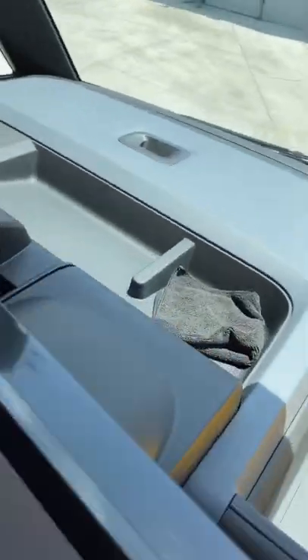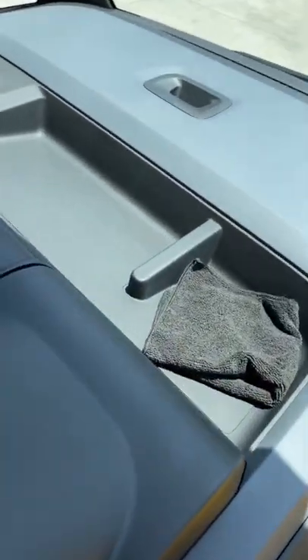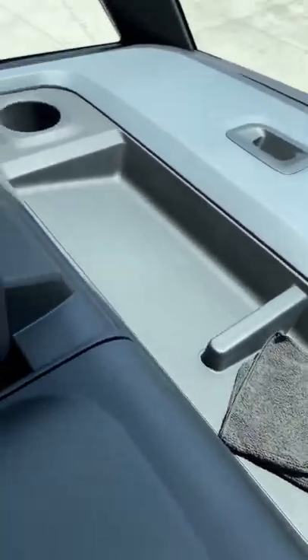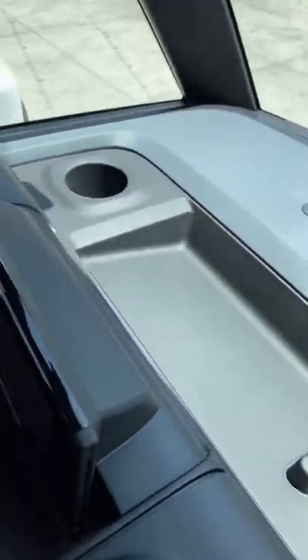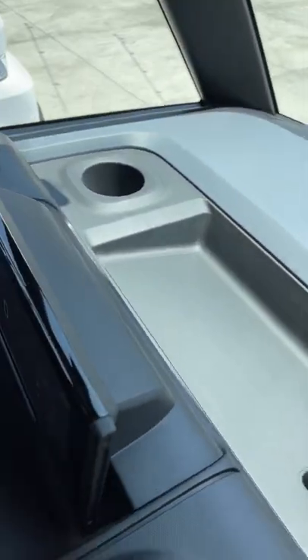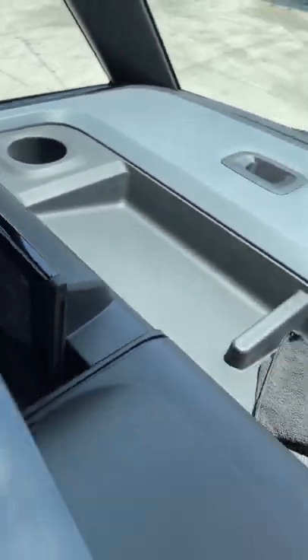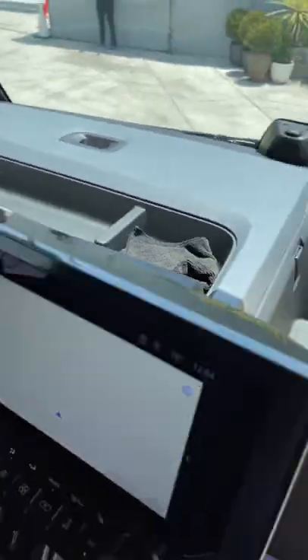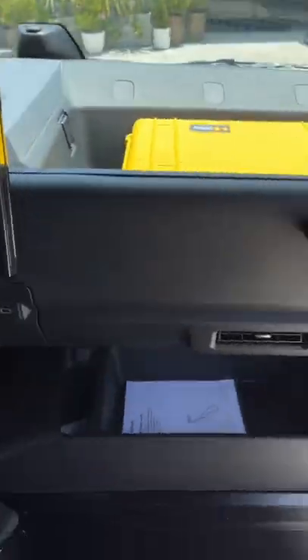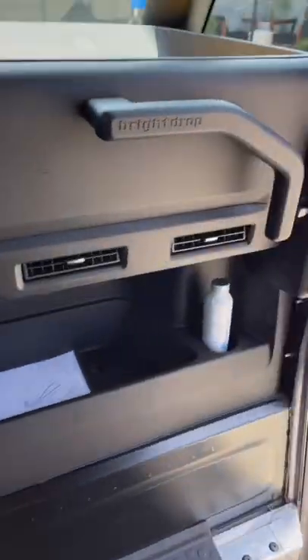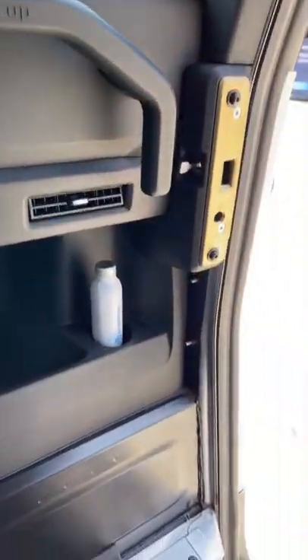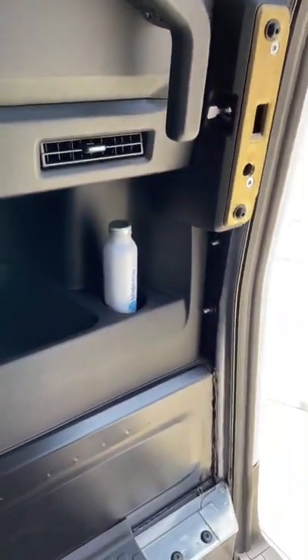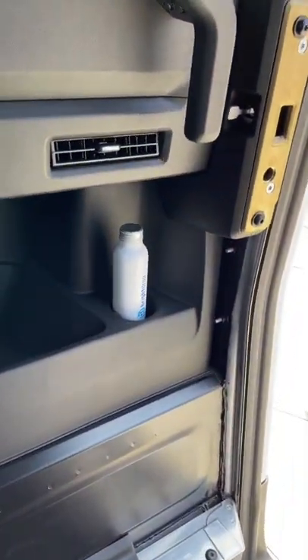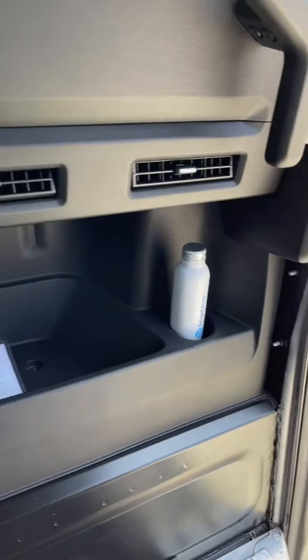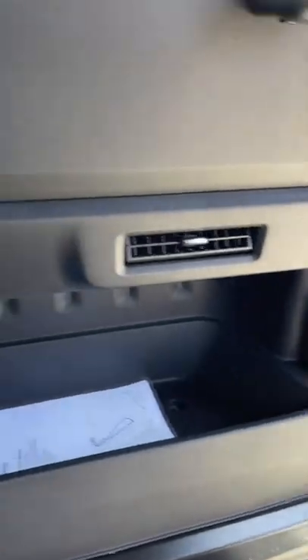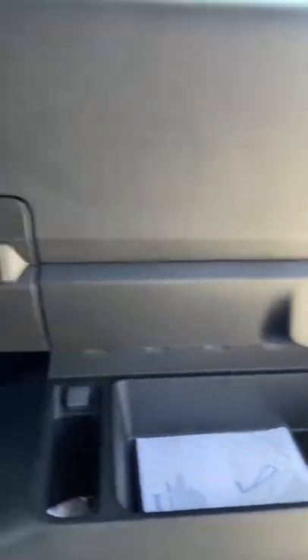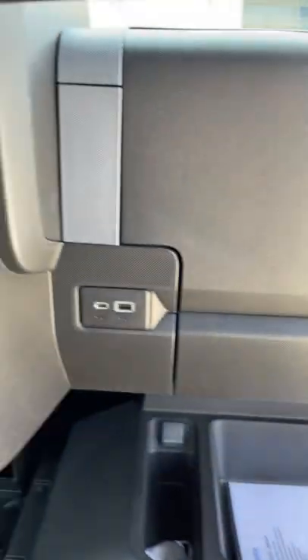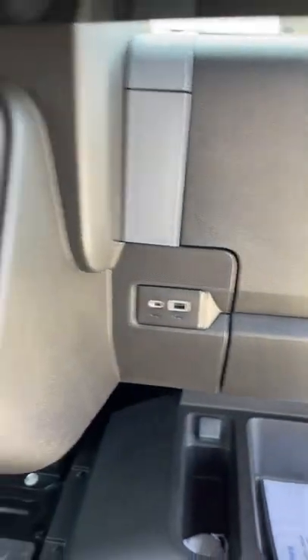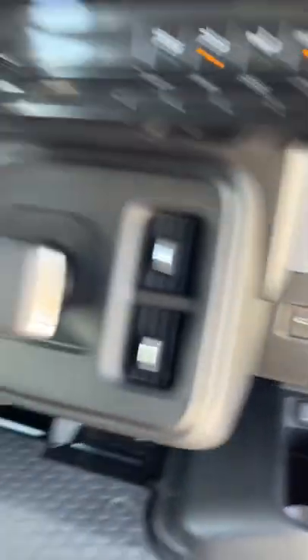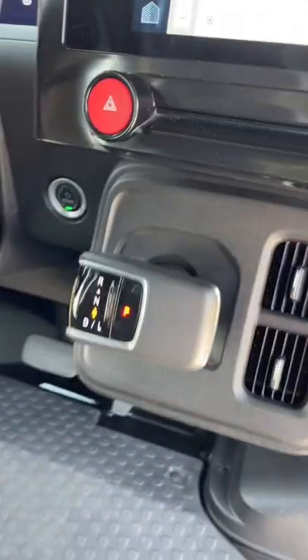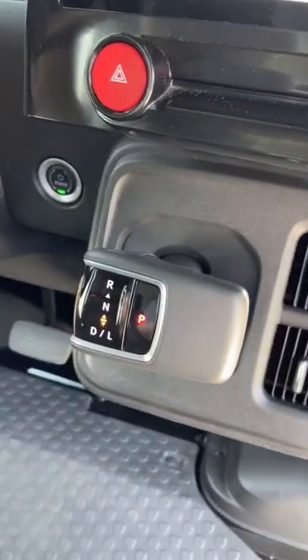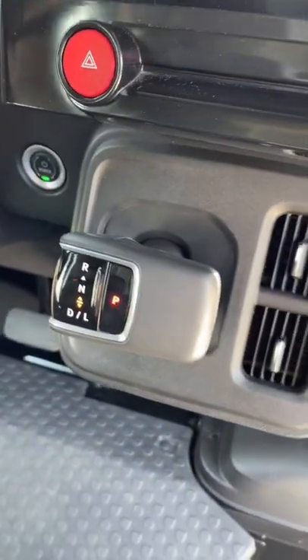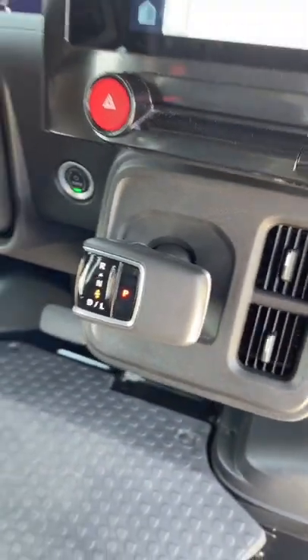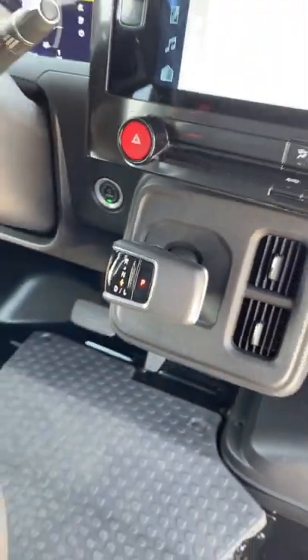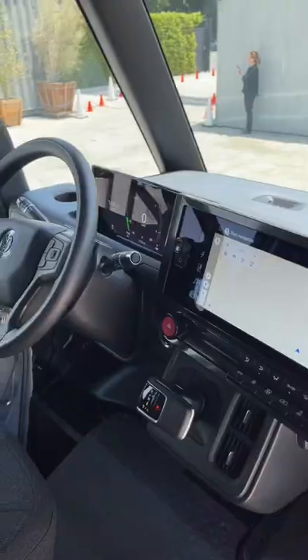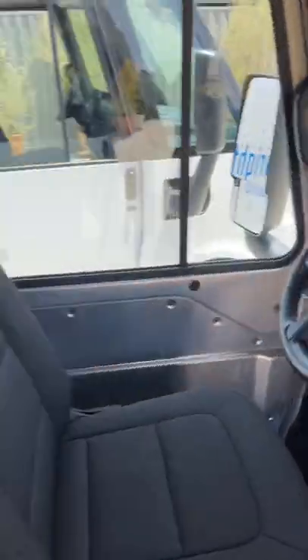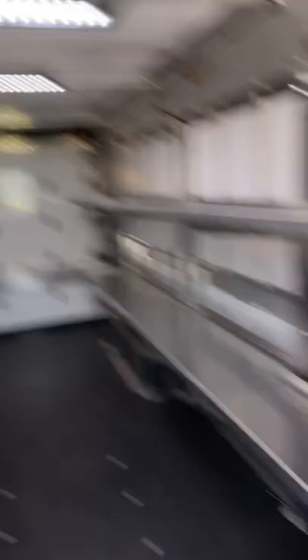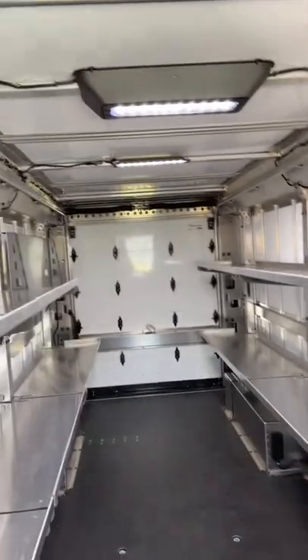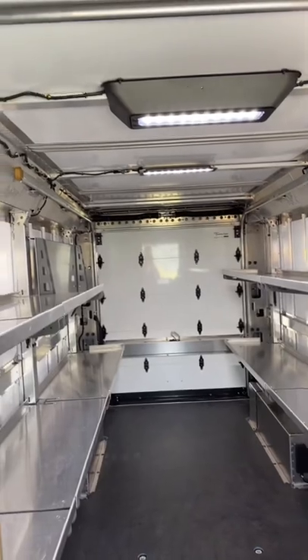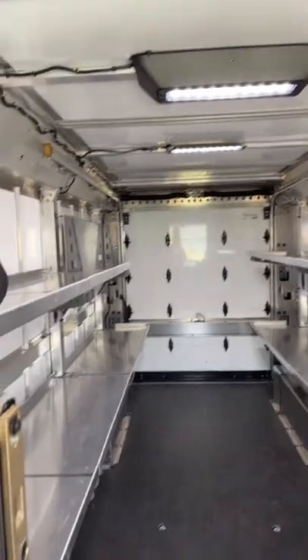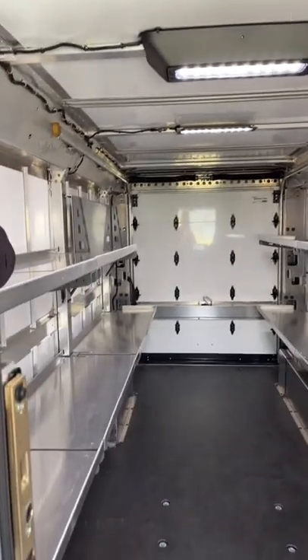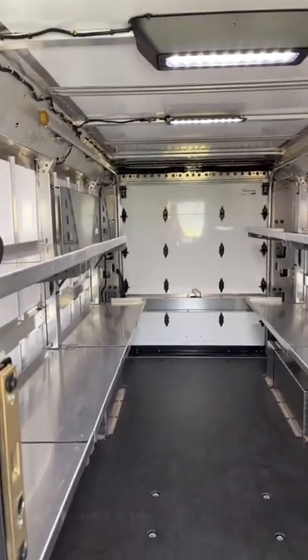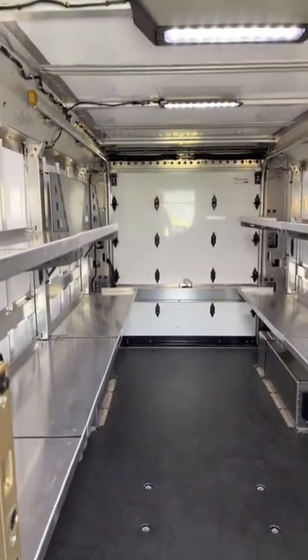There's lots of big storage up here for clipboards and similar items, plus more room down here with another cup holder, AC vents, USB, a regular shifter, and in the back it's all set up for package delivery.